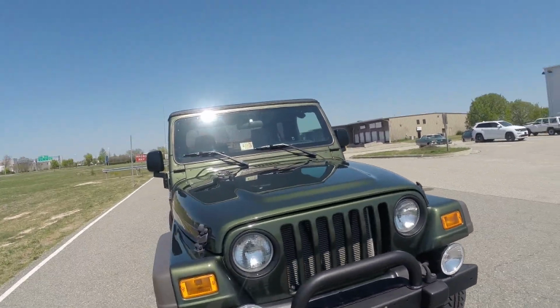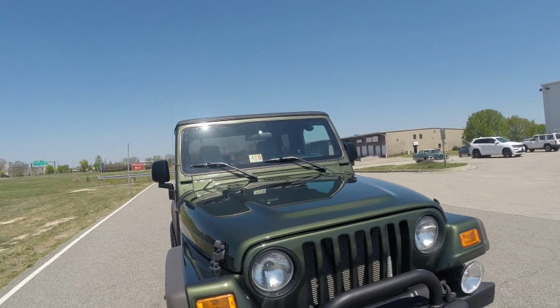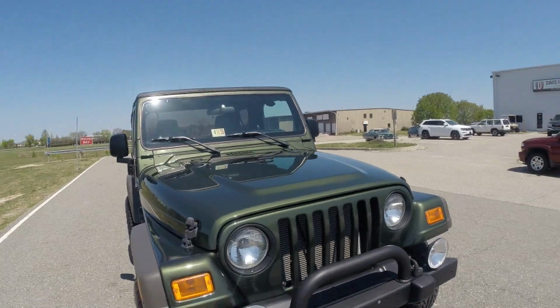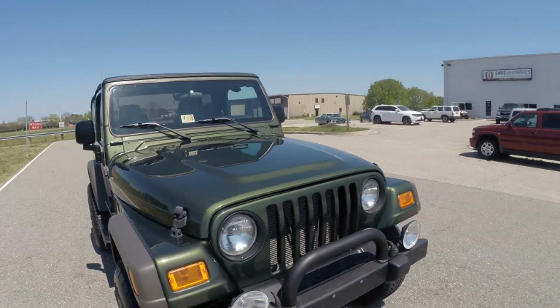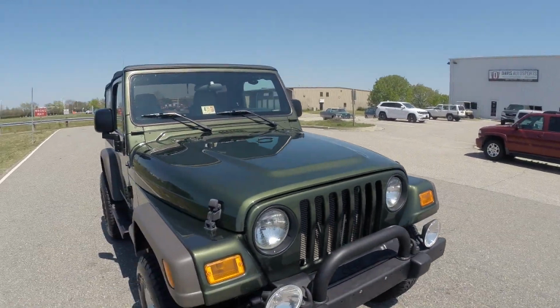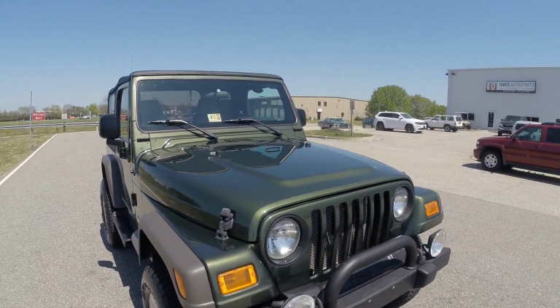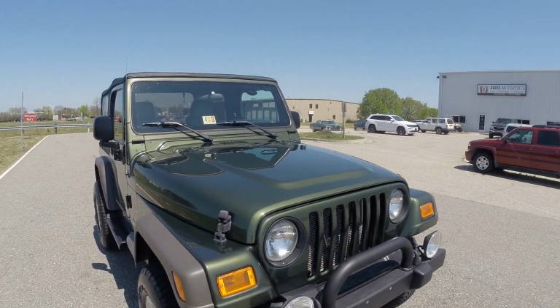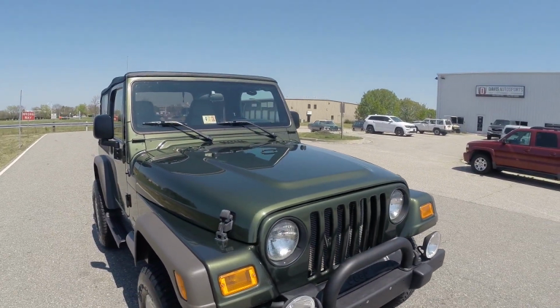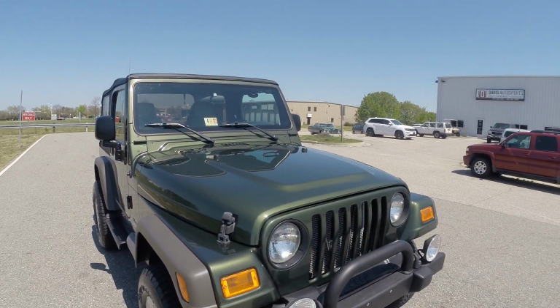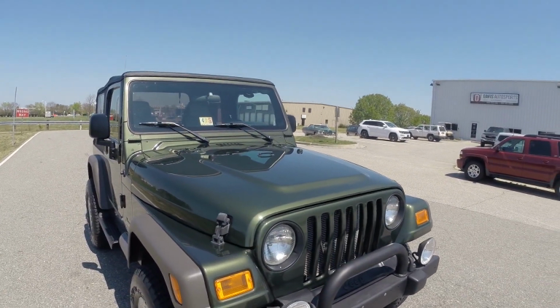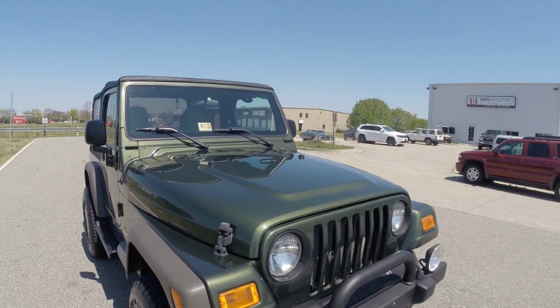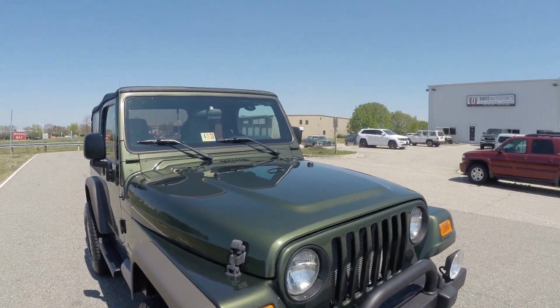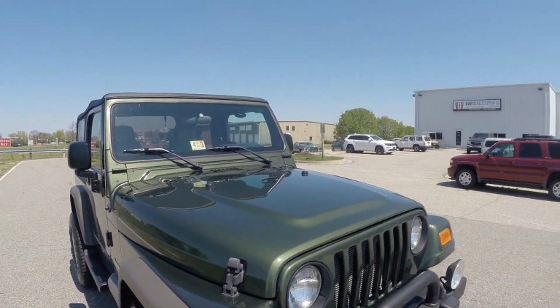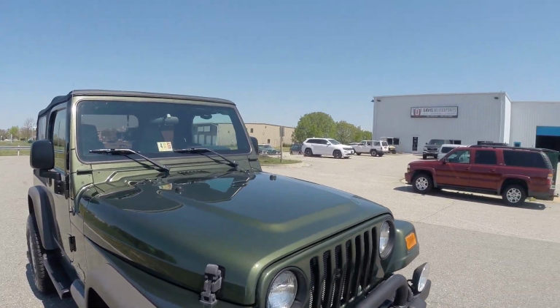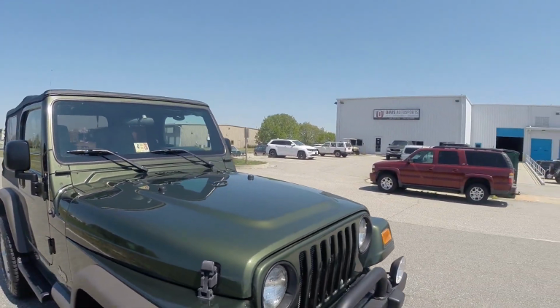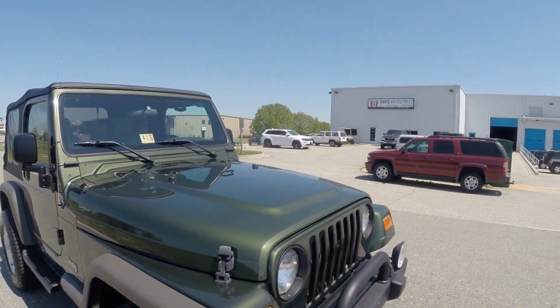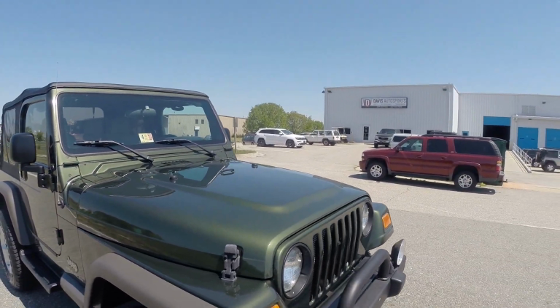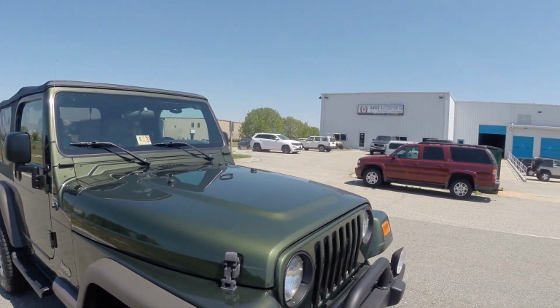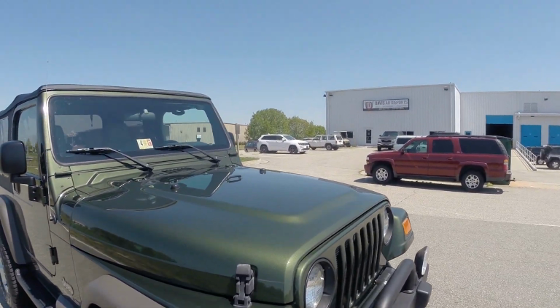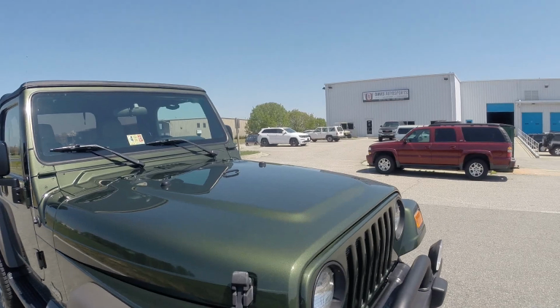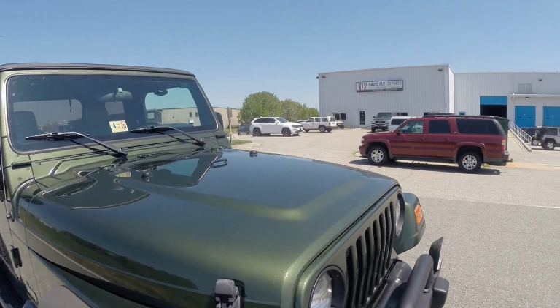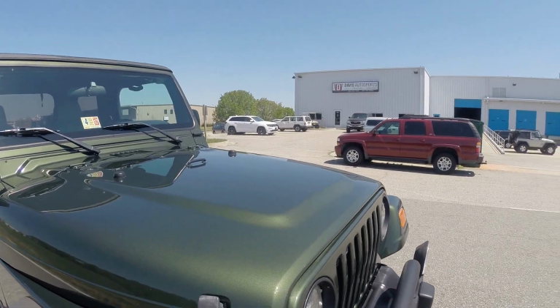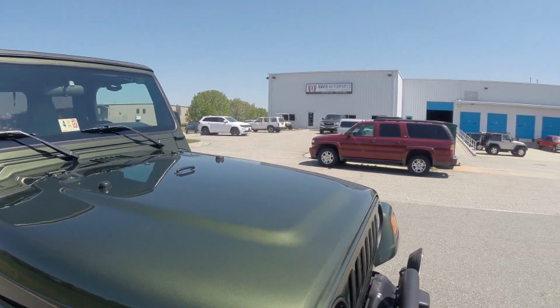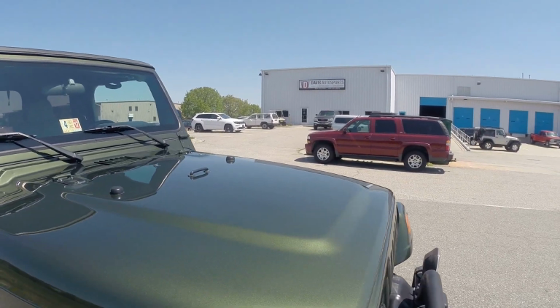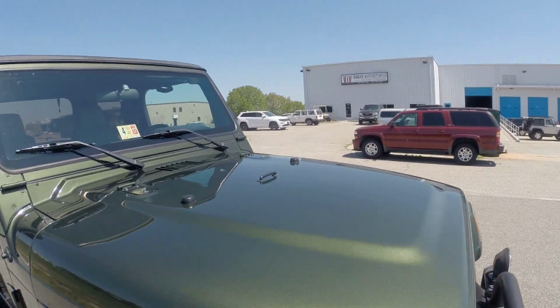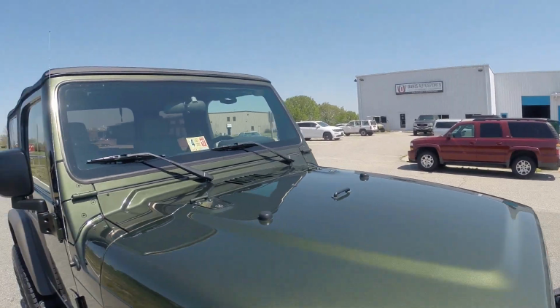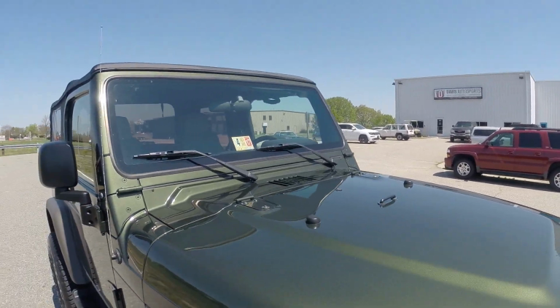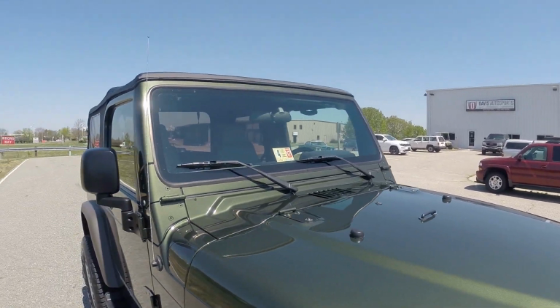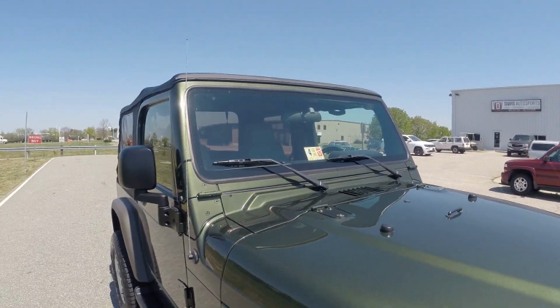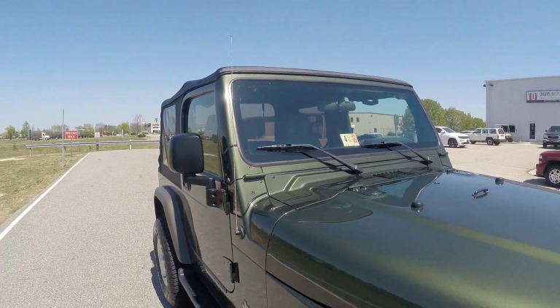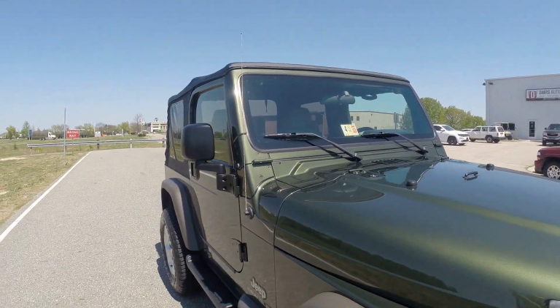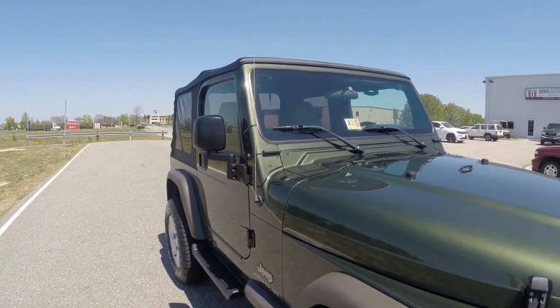Again, this Wrangler is a one owner. All the service records — this vehicle has been meticulously maintained. It is in absolutely gorgeous condition.